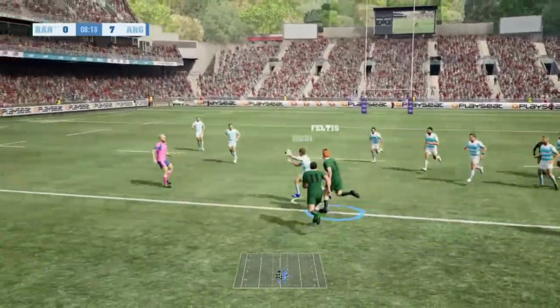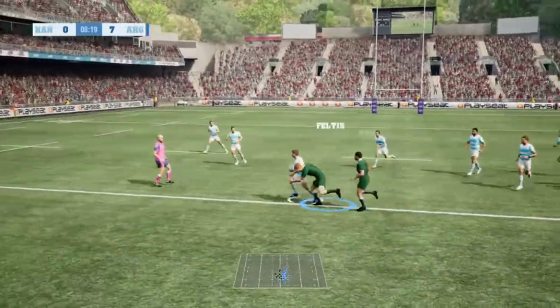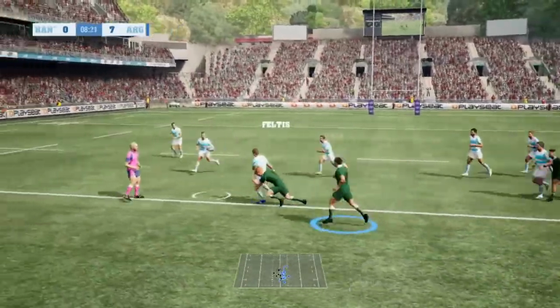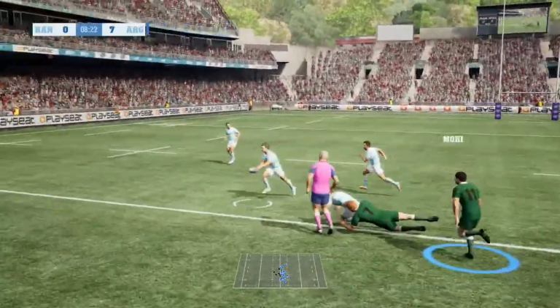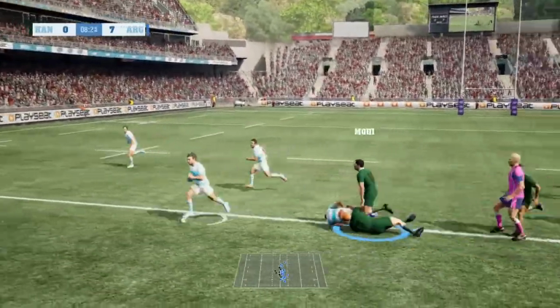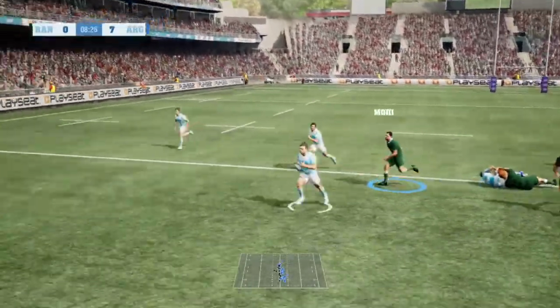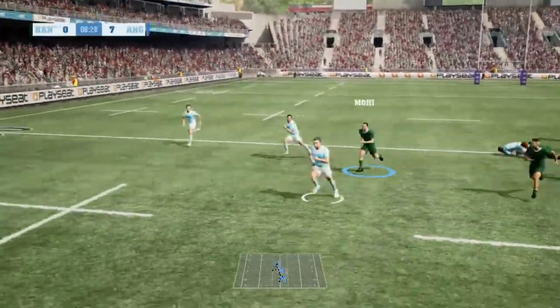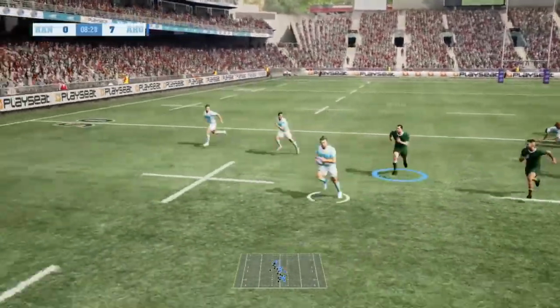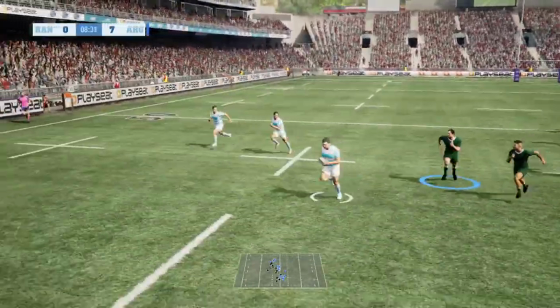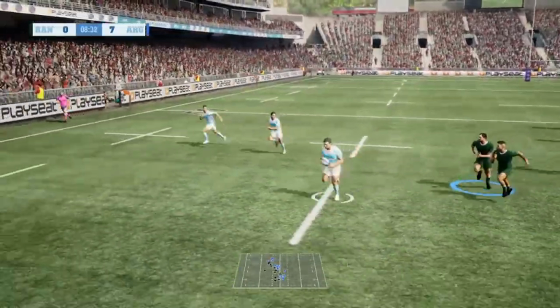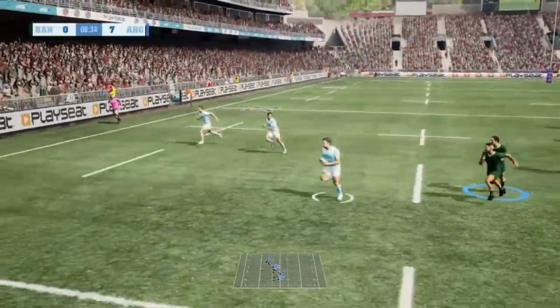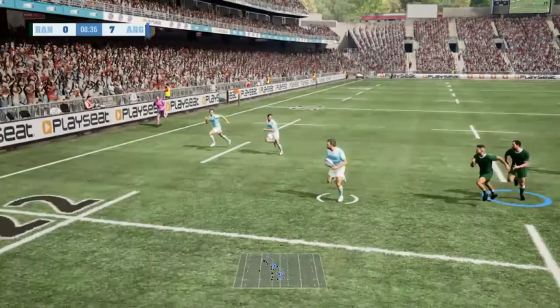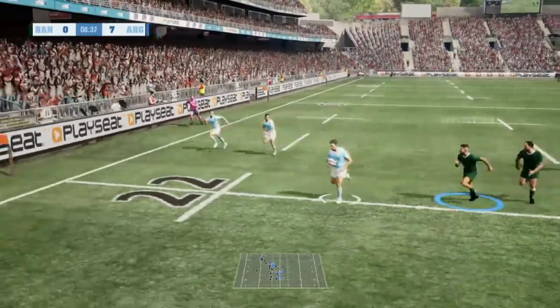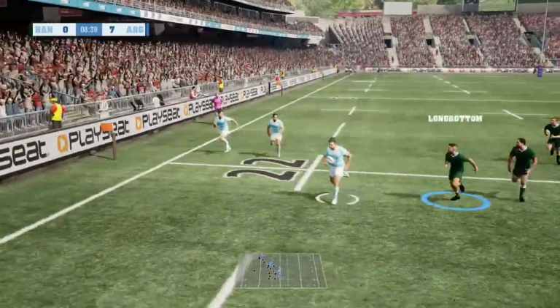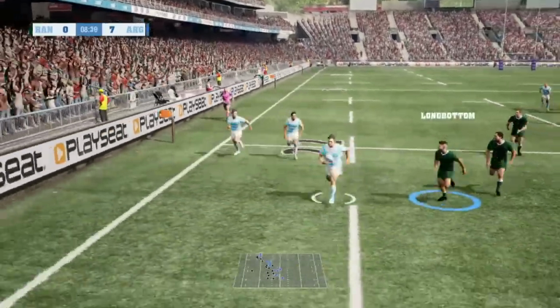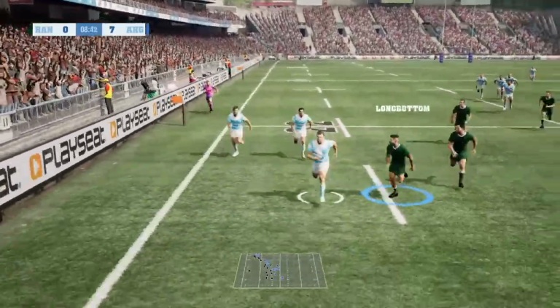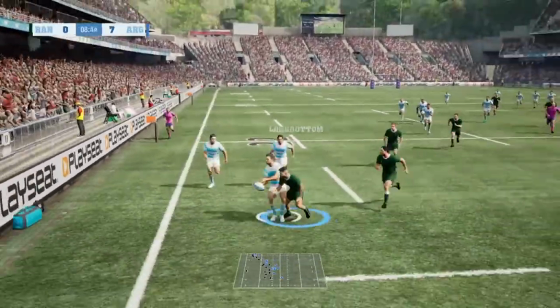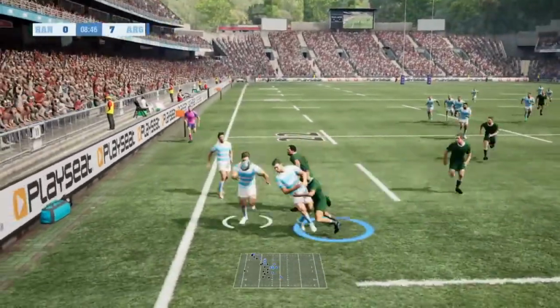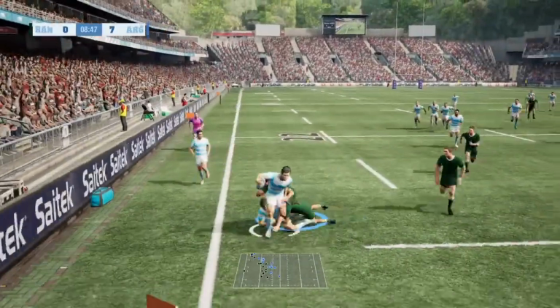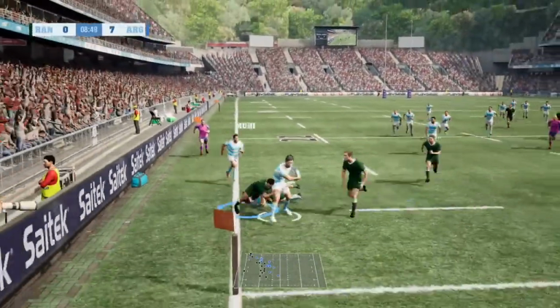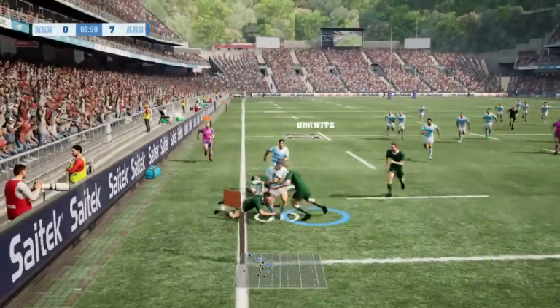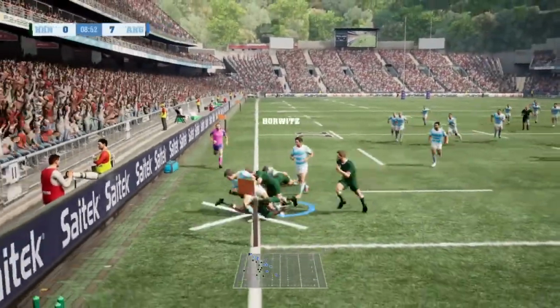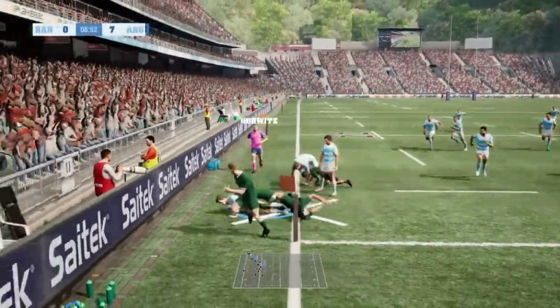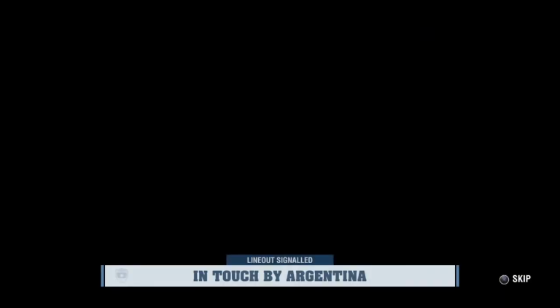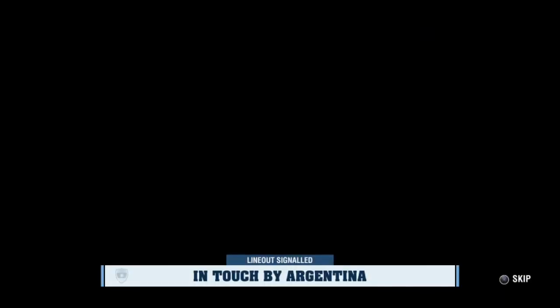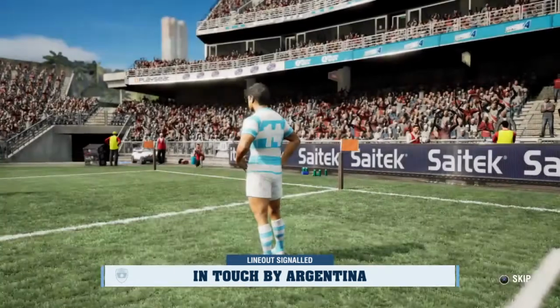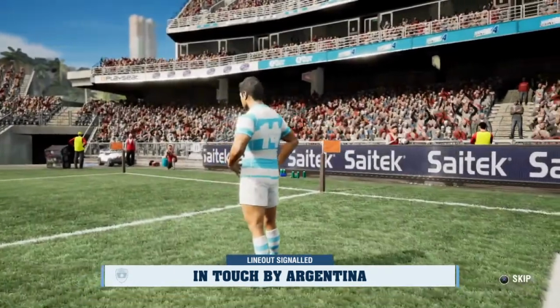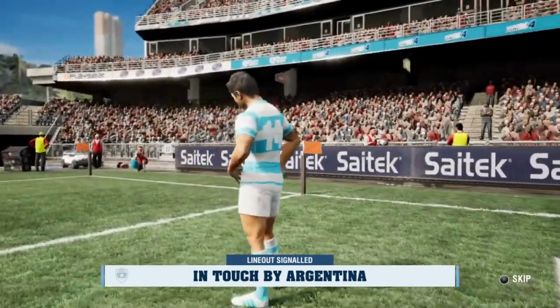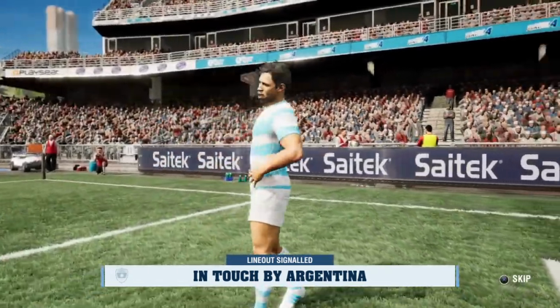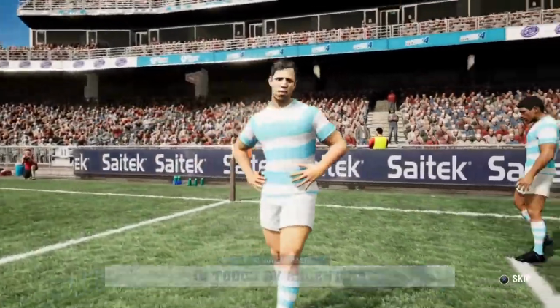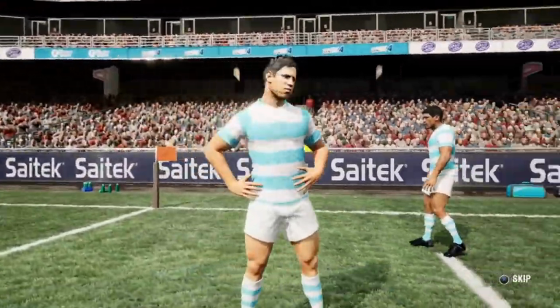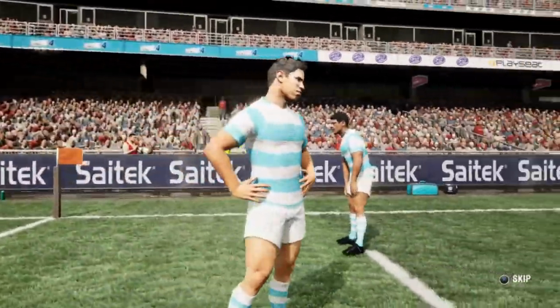Sold the dummy, turns it back on the inside. The centre sprints away. Just ten metres from the try-line, but the number 14 is carried out by the impact there, and they'll take the line out.